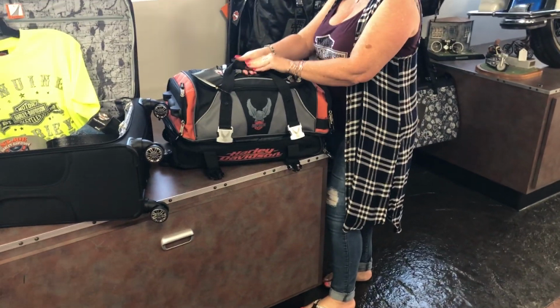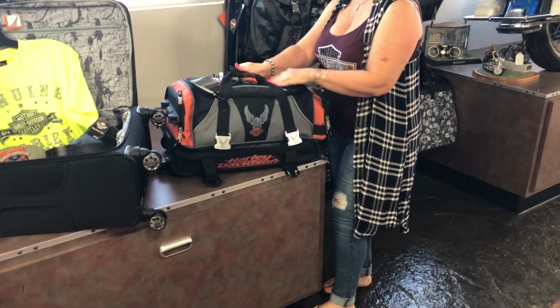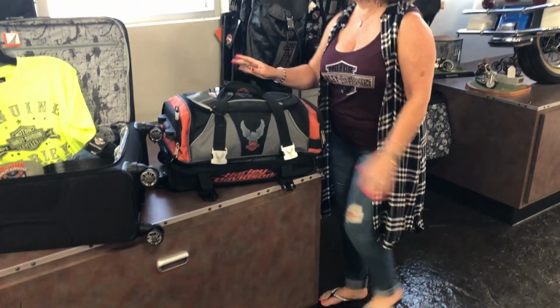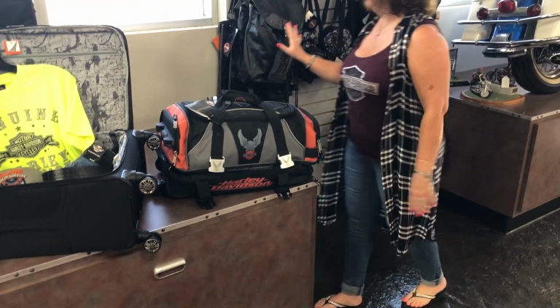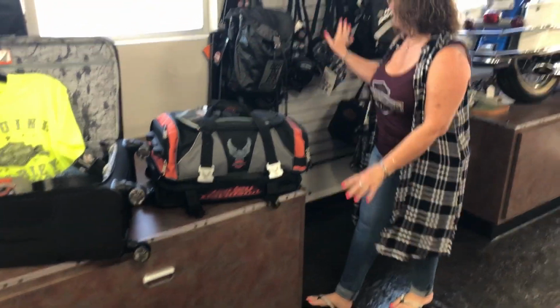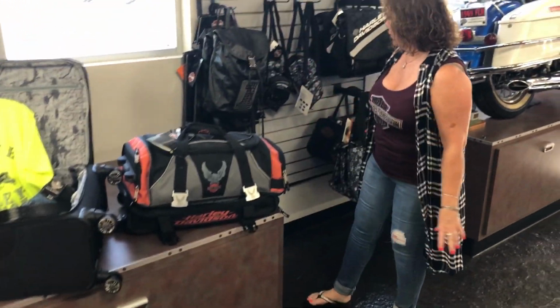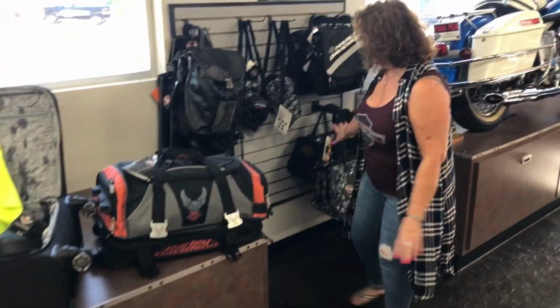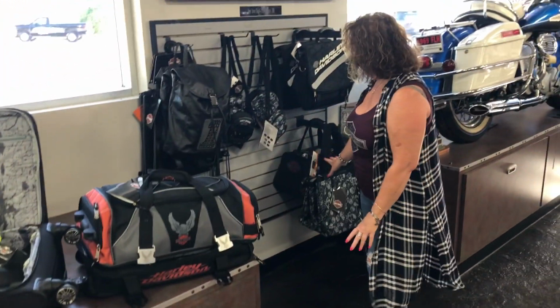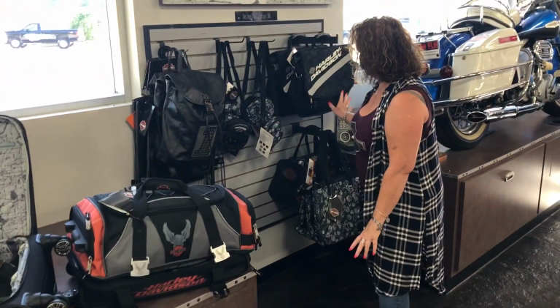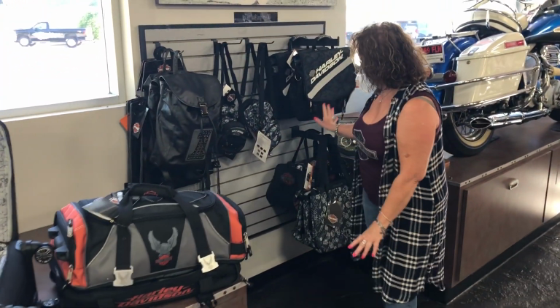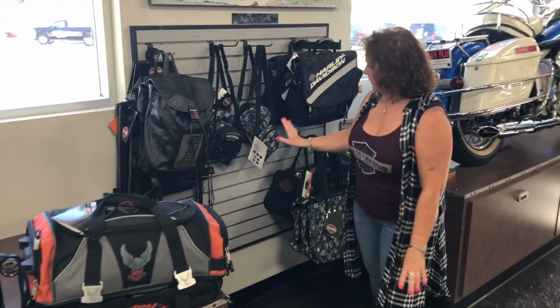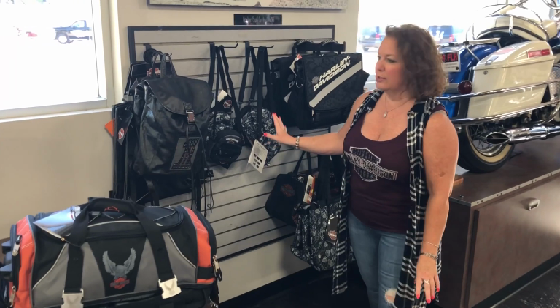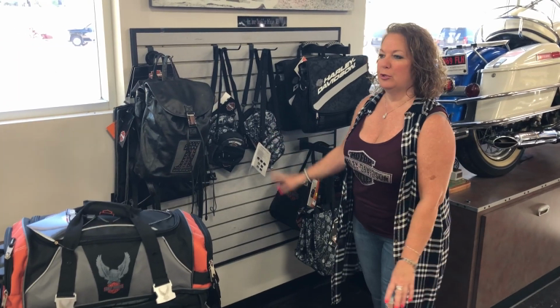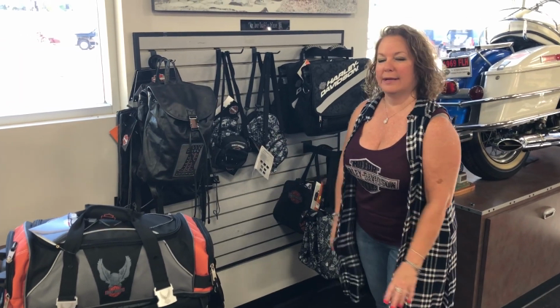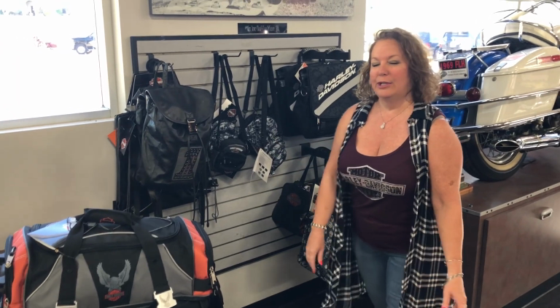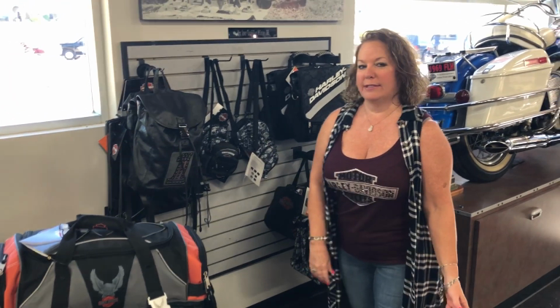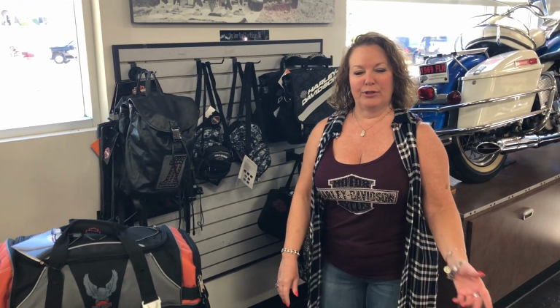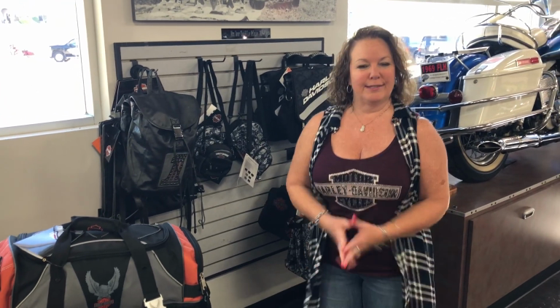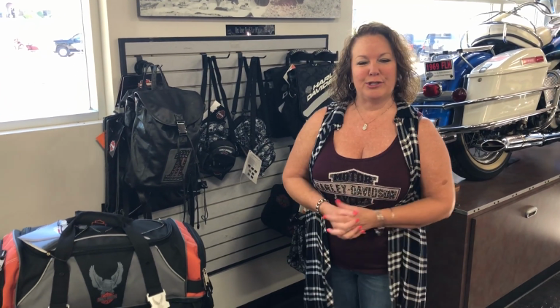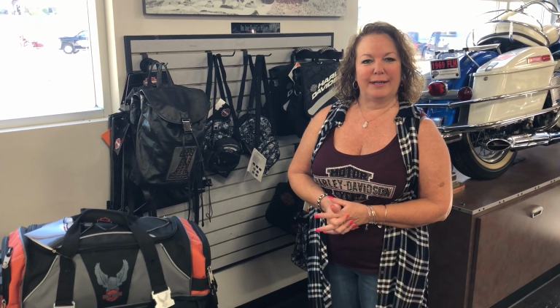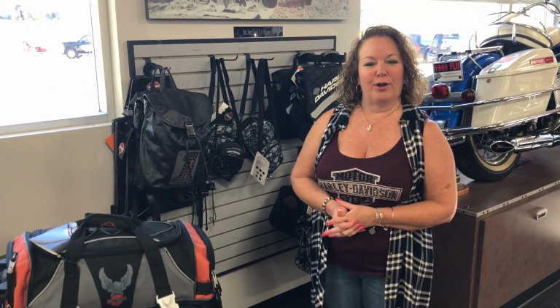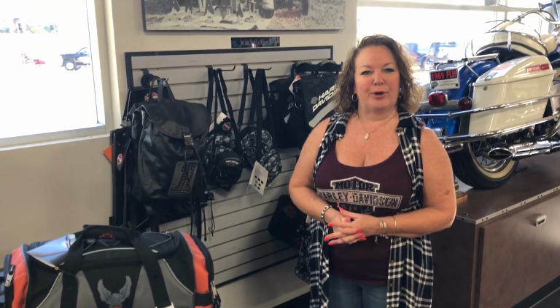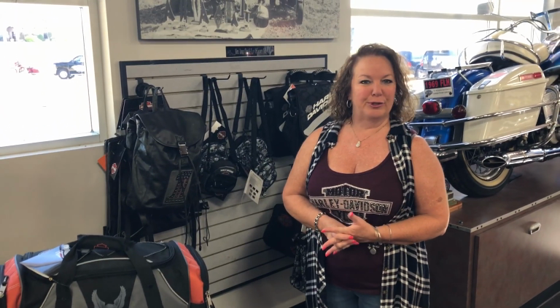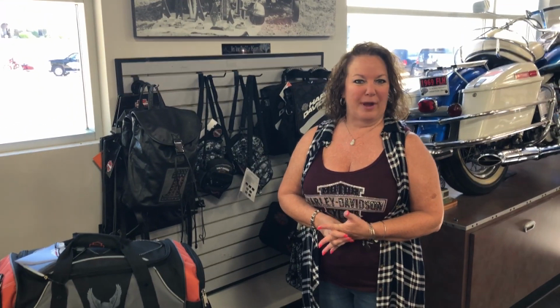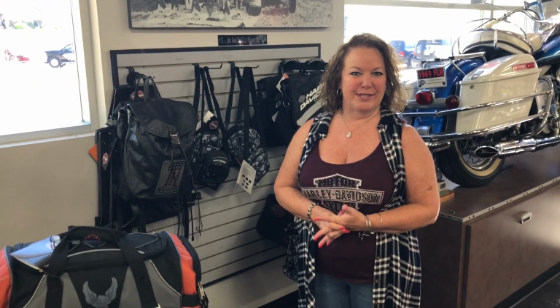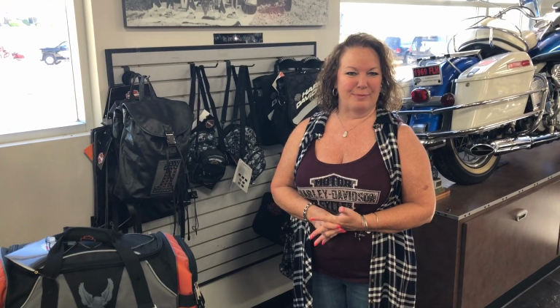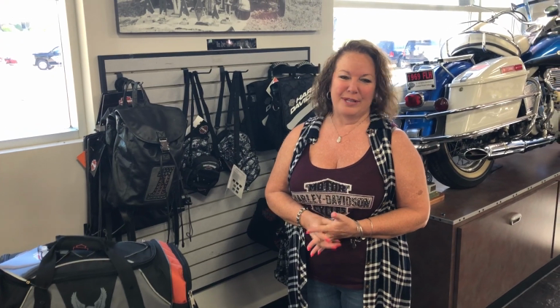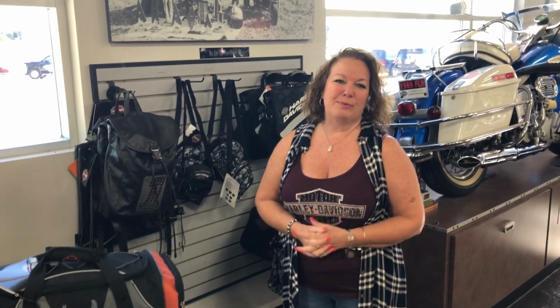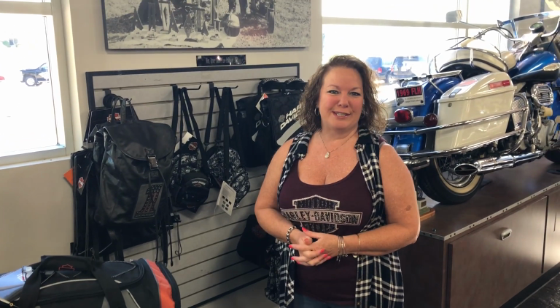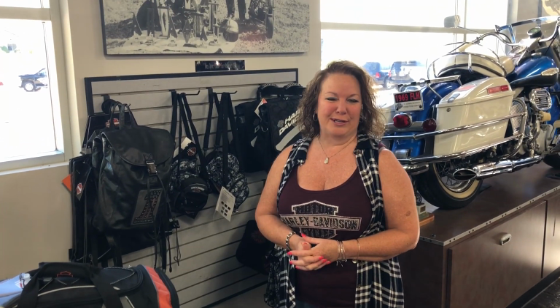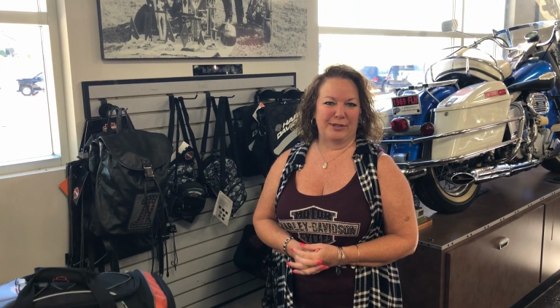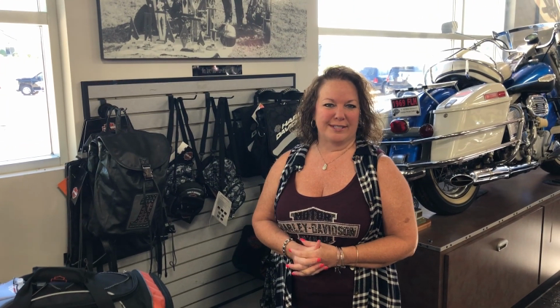We also have lots of other tote style bags, backpacks, computer bags — lots of different things to get you ready and on the road for your travels this summer. Come see us here at St. Joe Harley-Davidson.